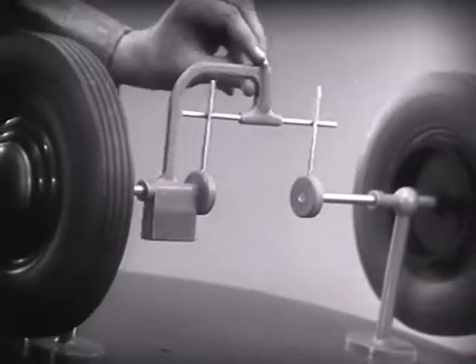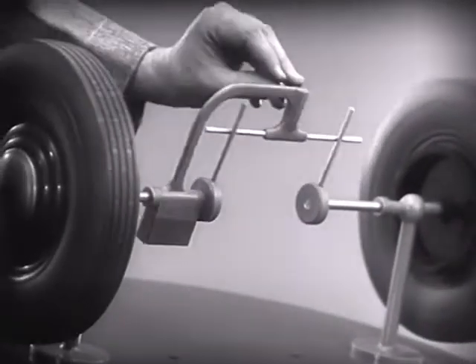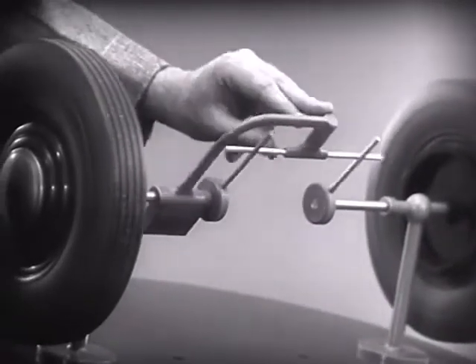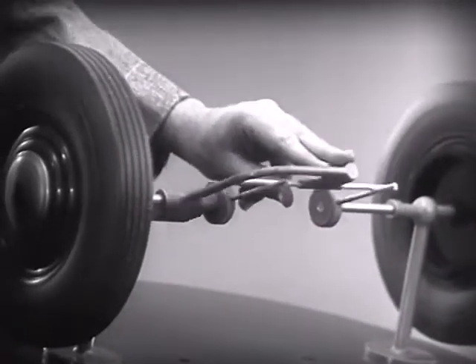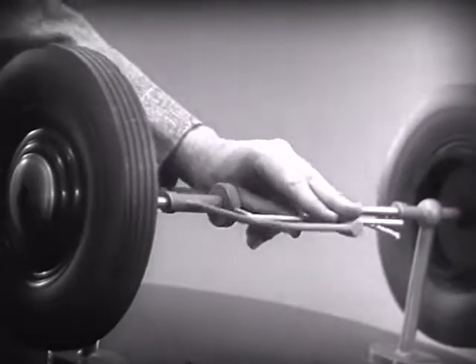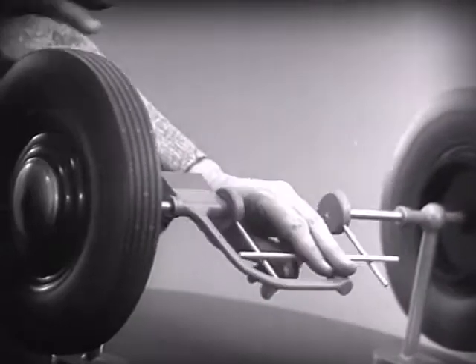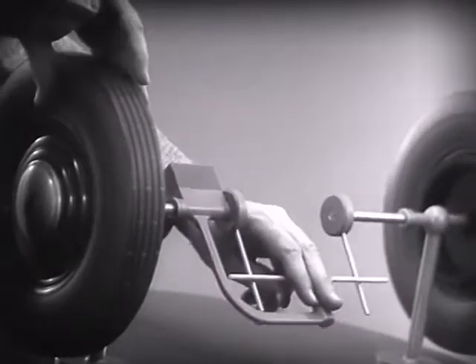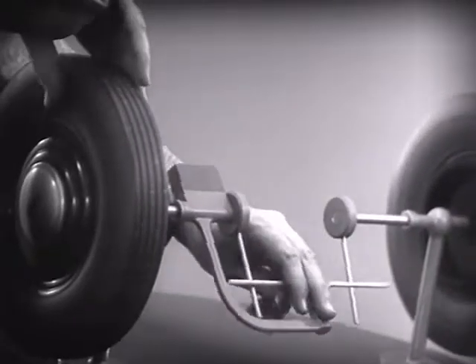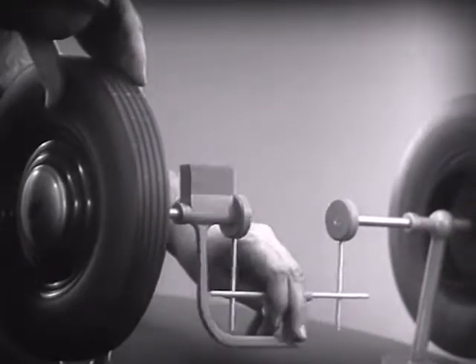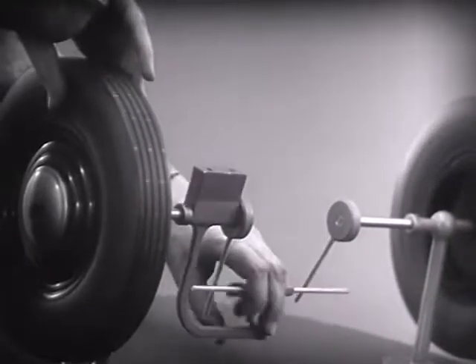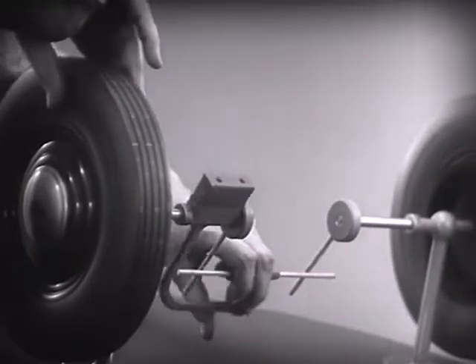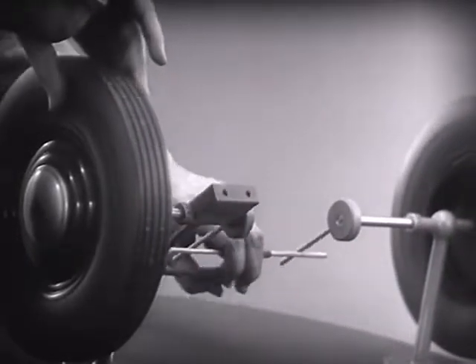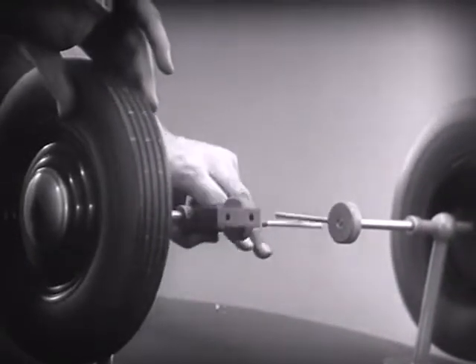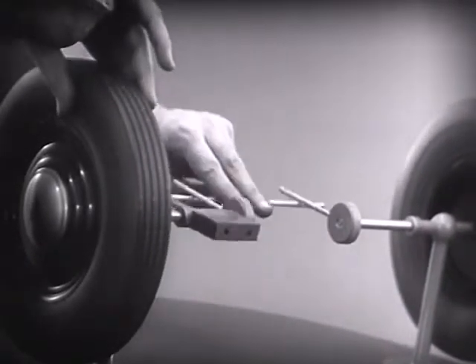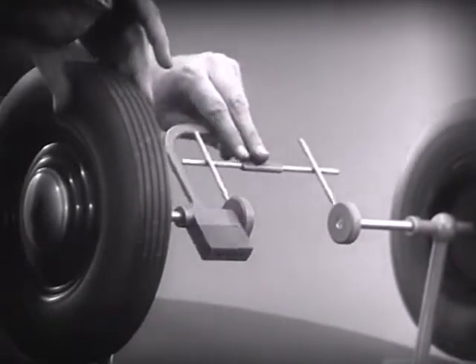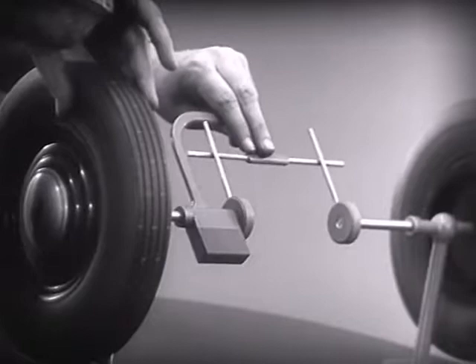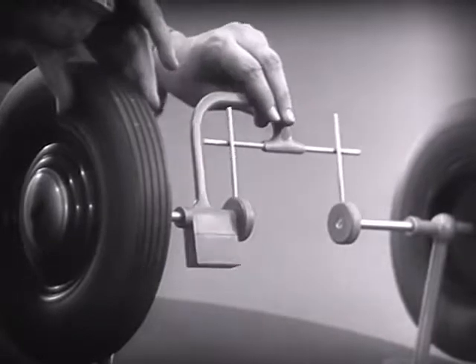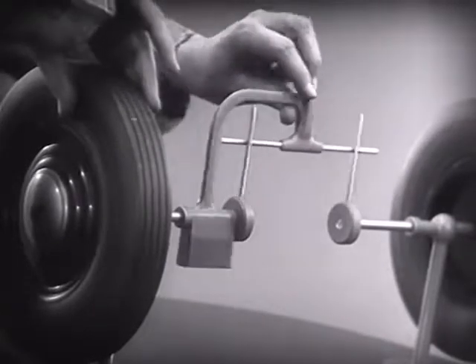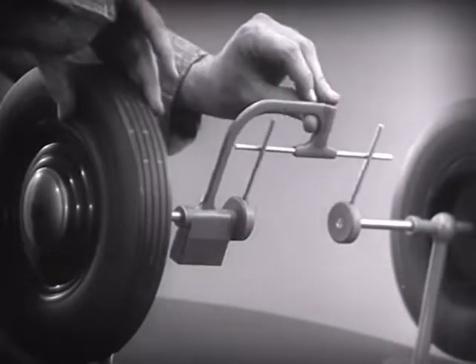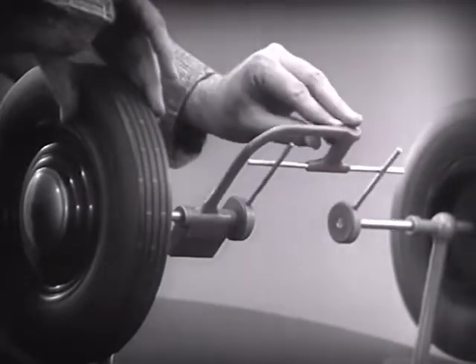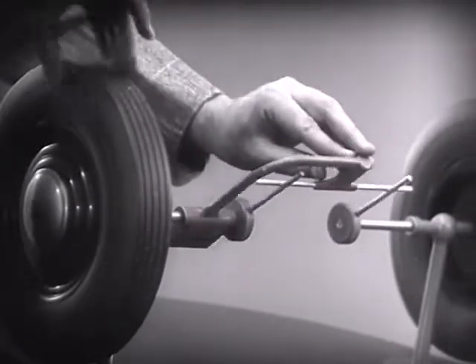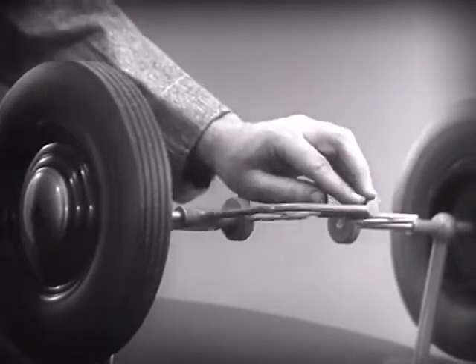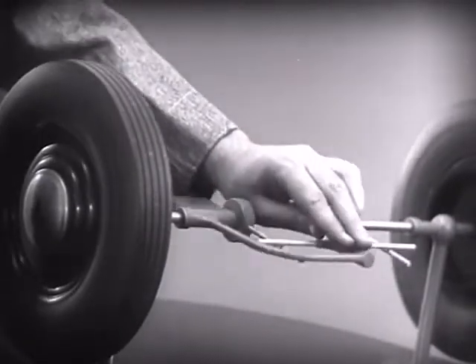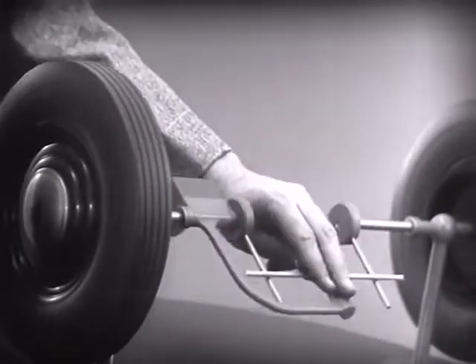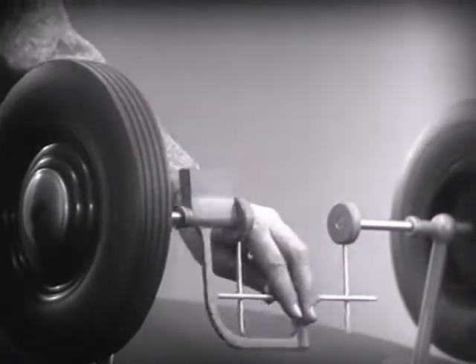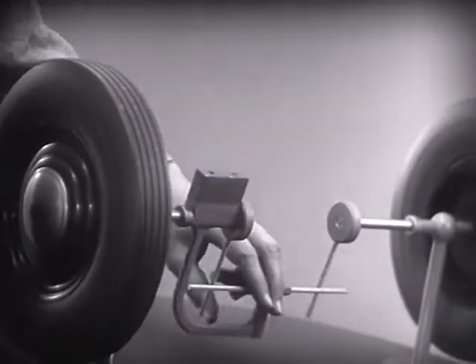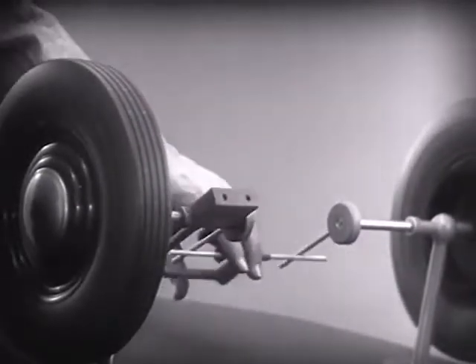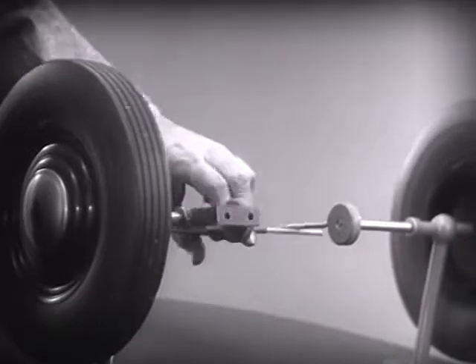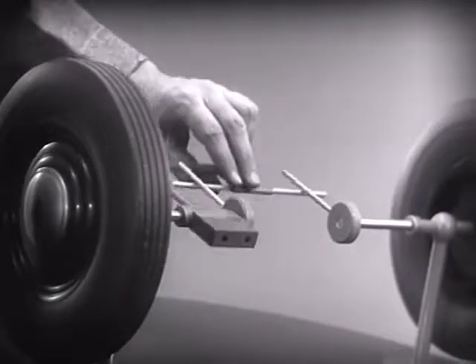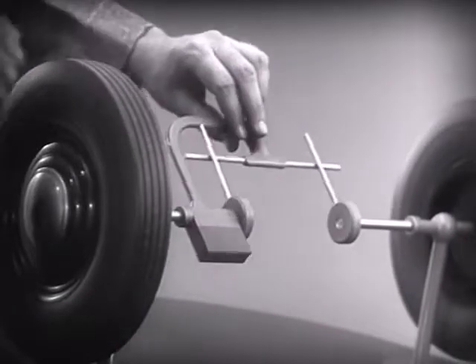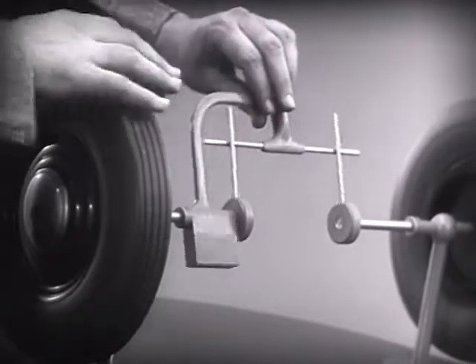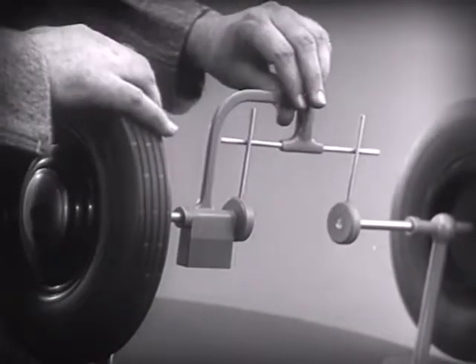With this arrangement, we cannot drive one wheel faster than the other. And if we stop one wheel, the other wheel won't budge.